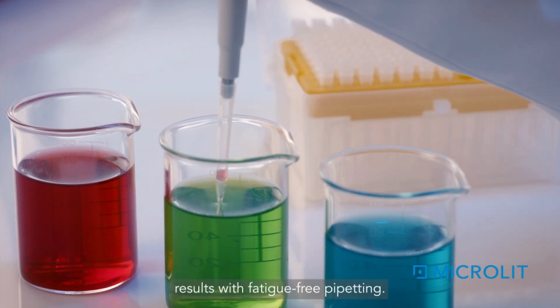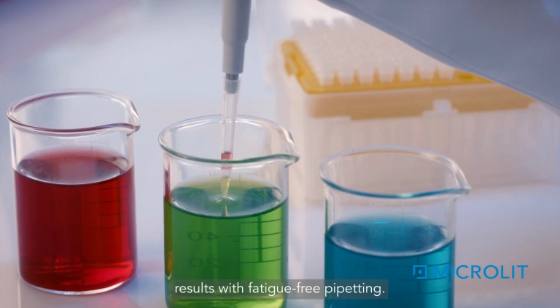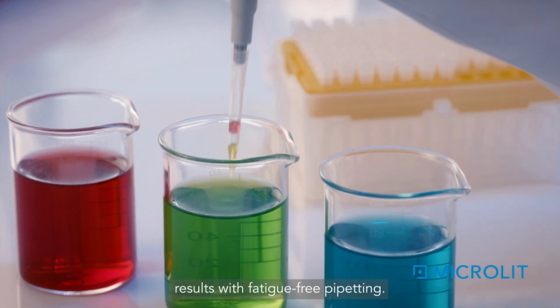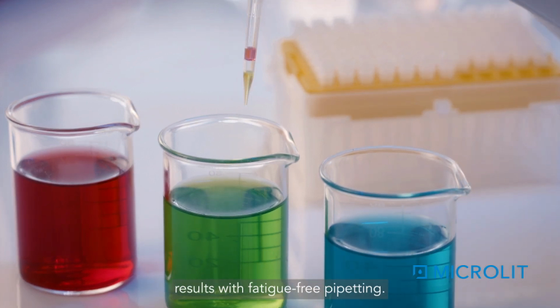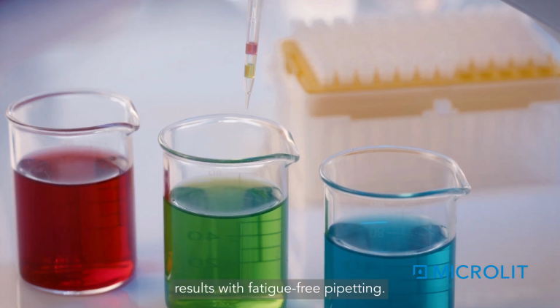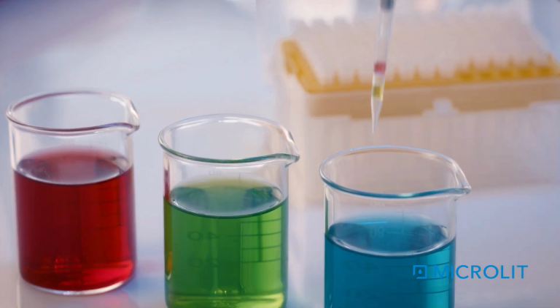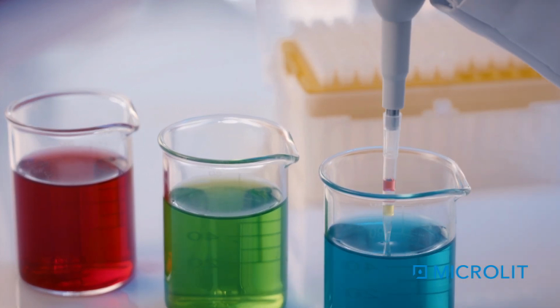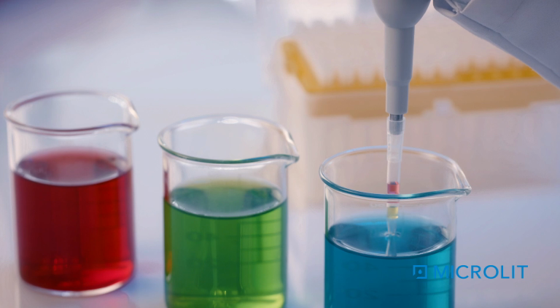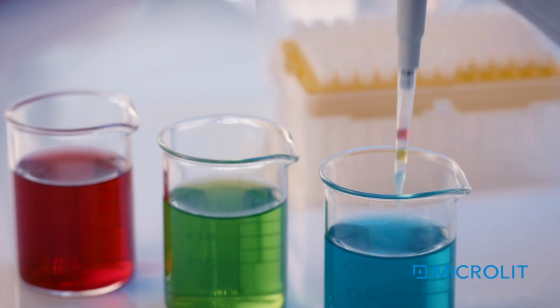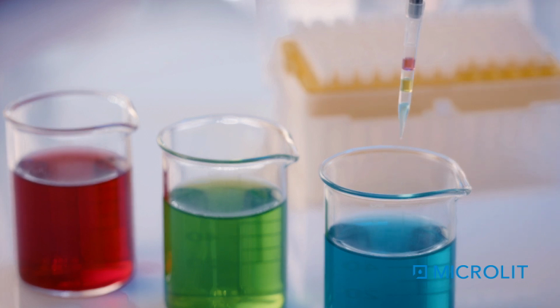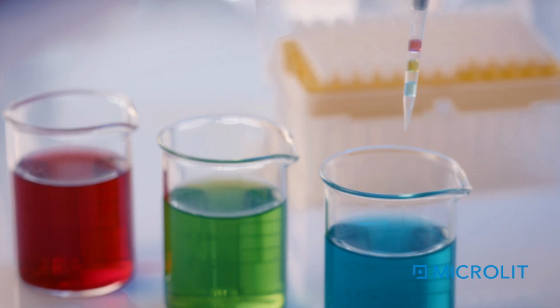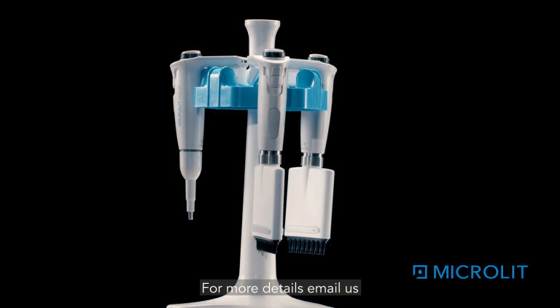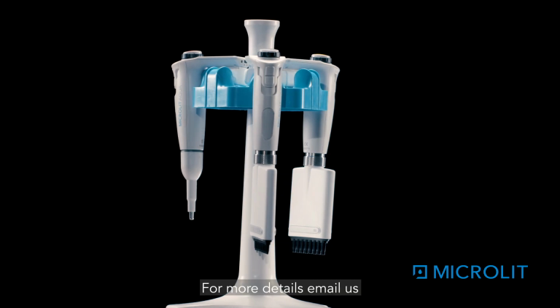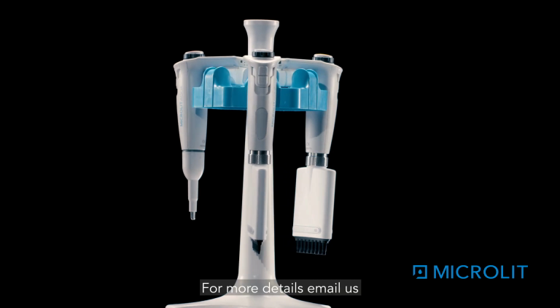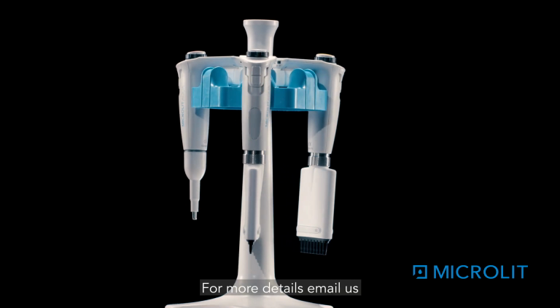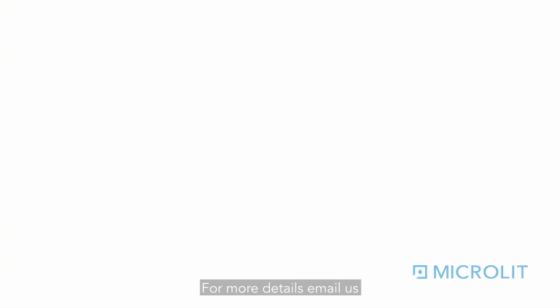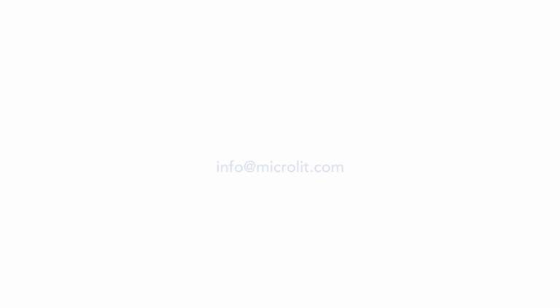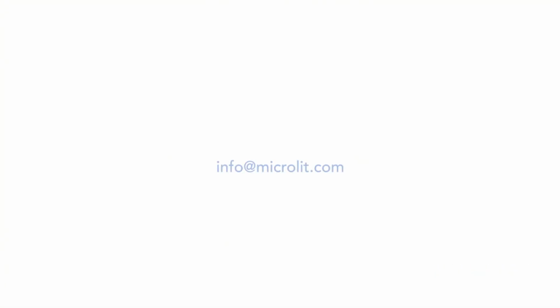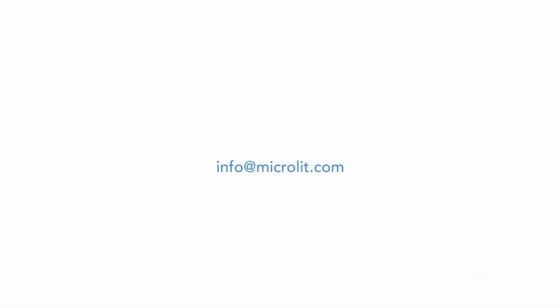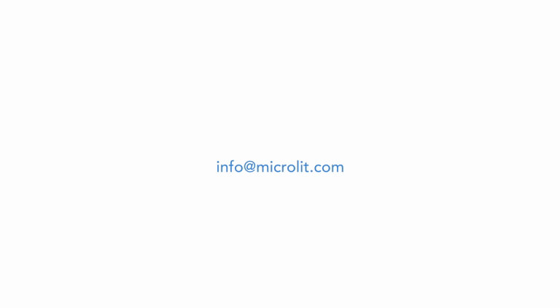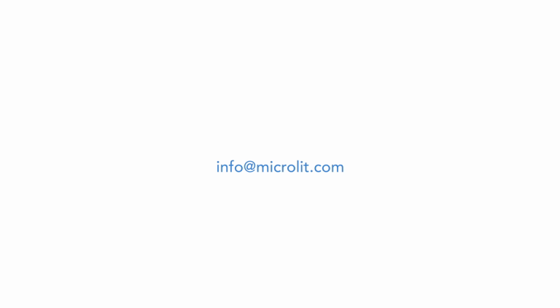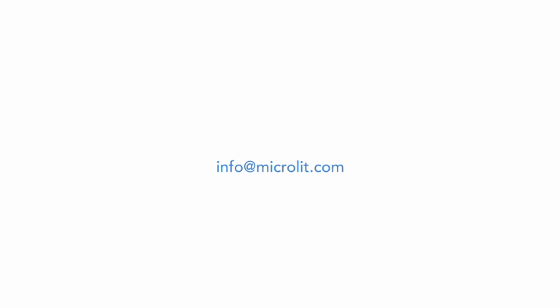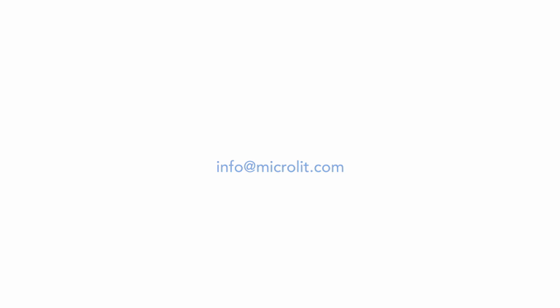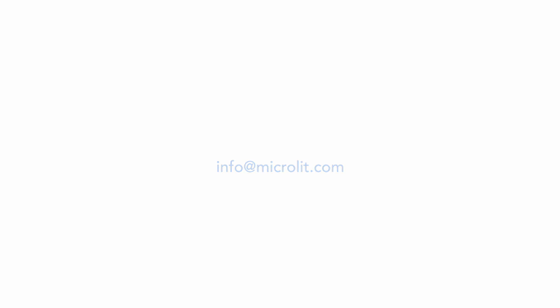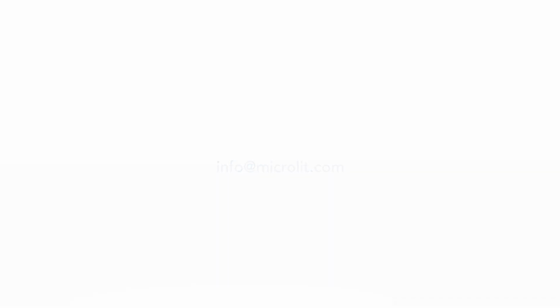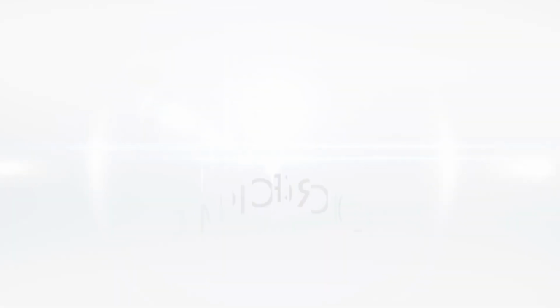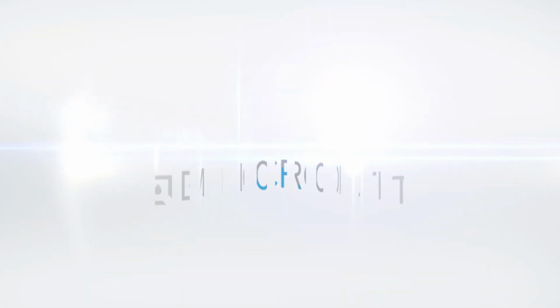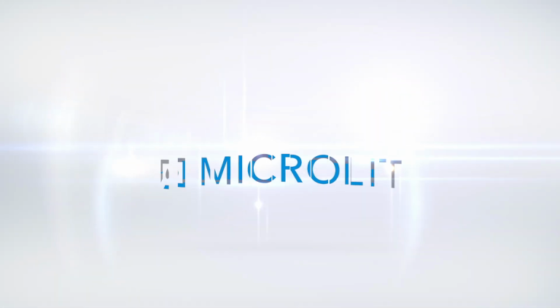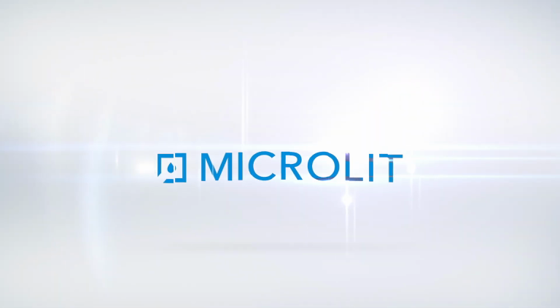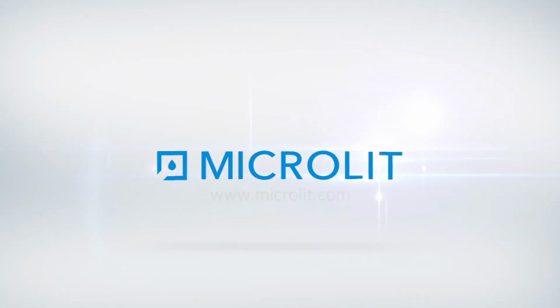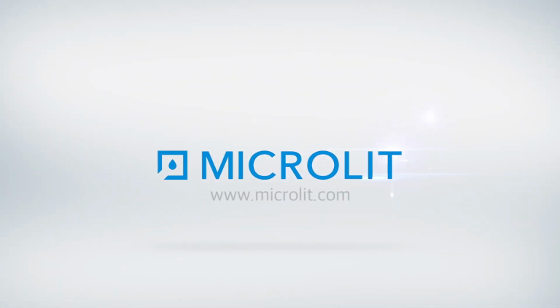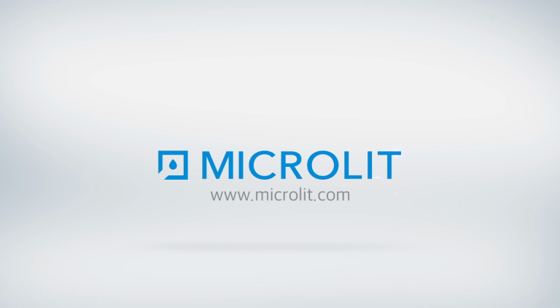With fatigue-free pipetting. For more details, email us at info@microlit.com or visit our website at www.microlit.com.